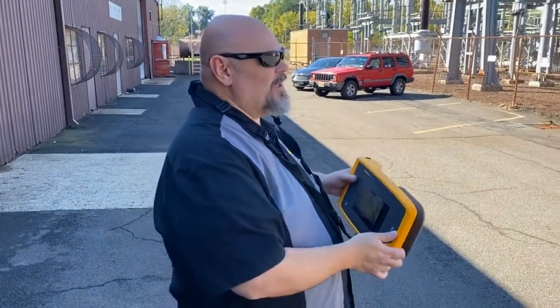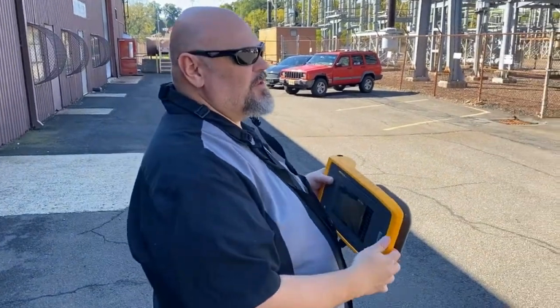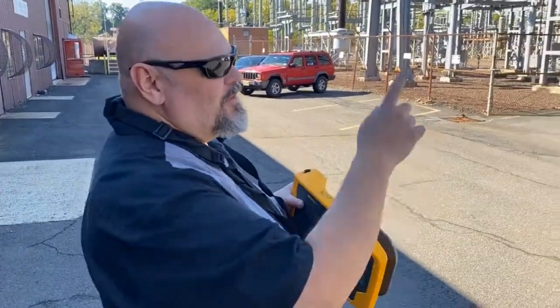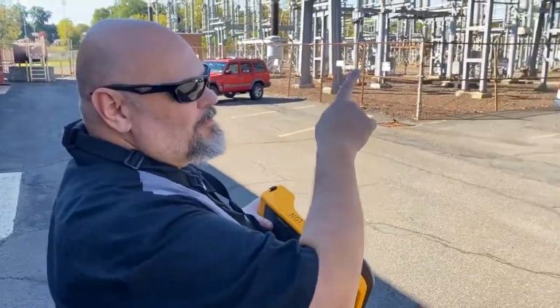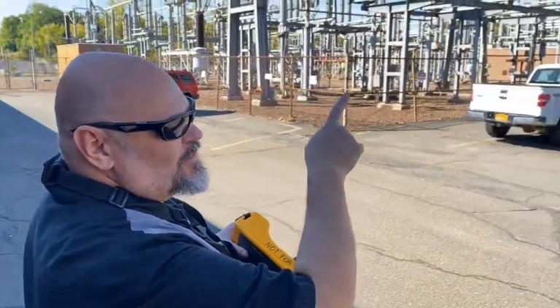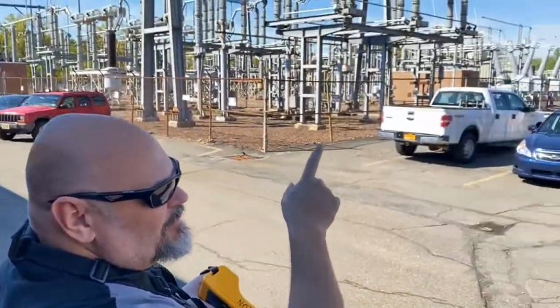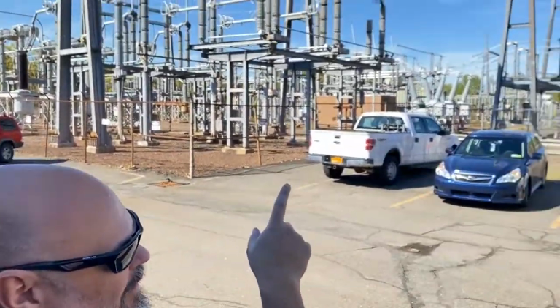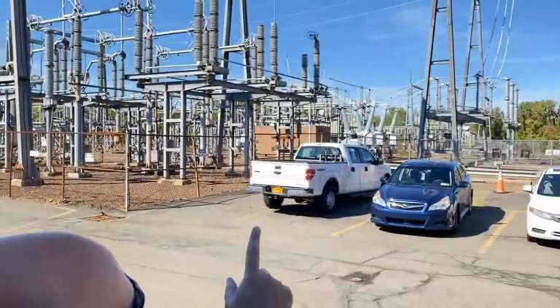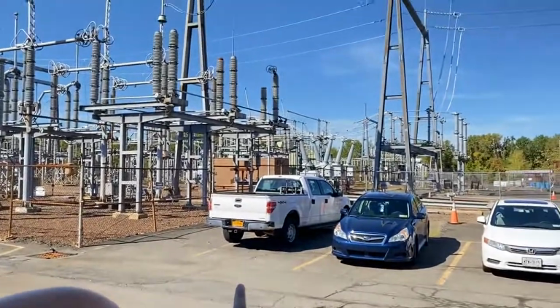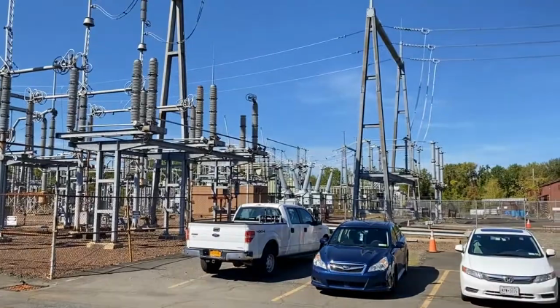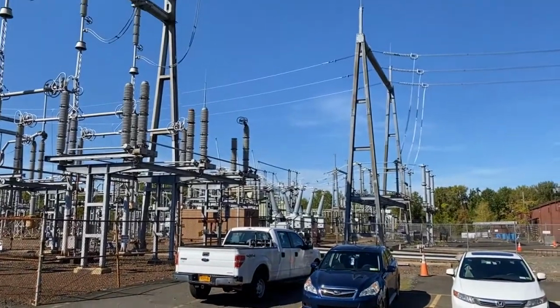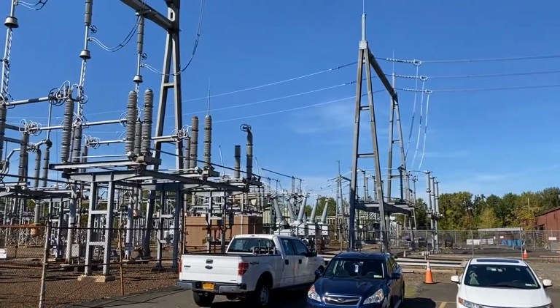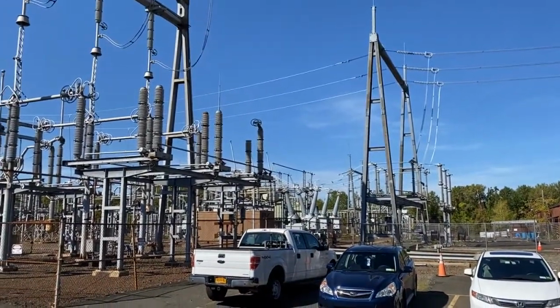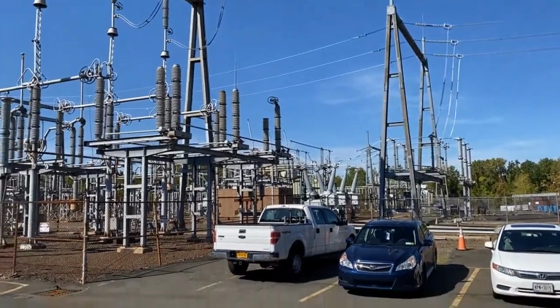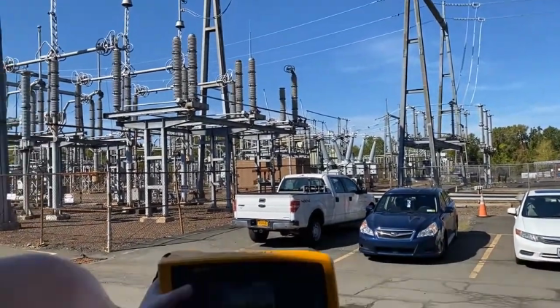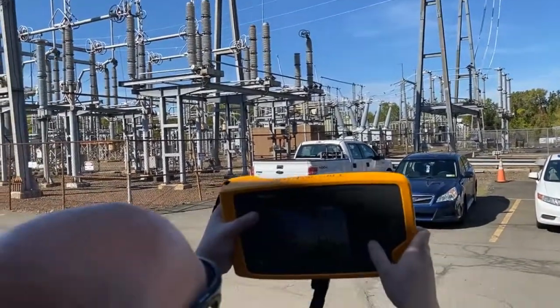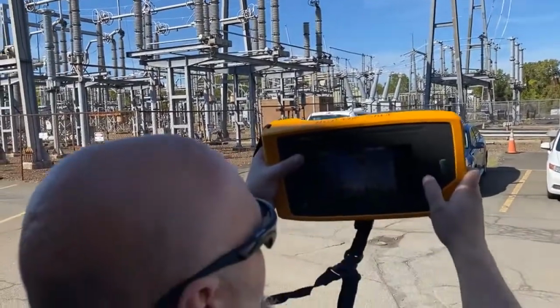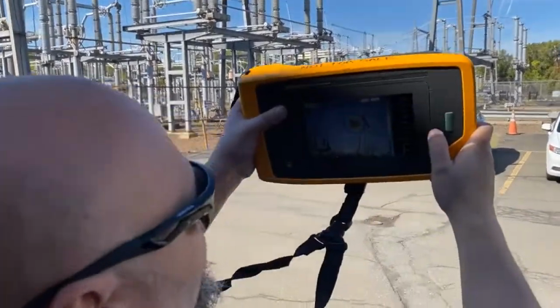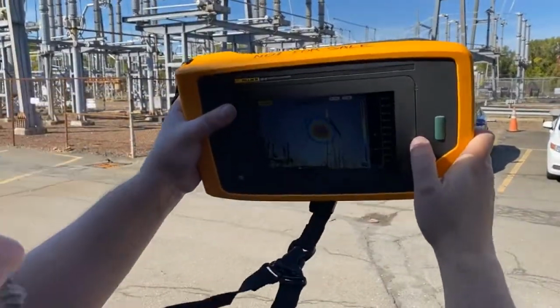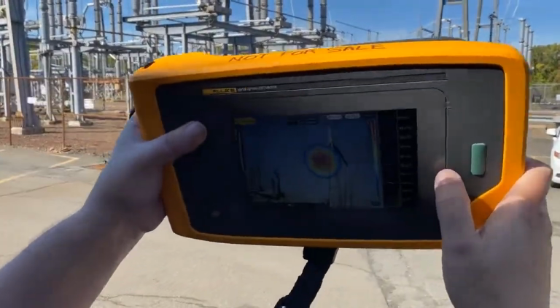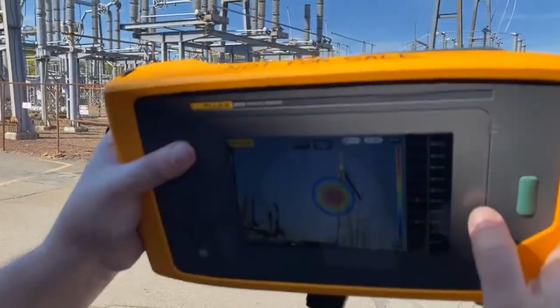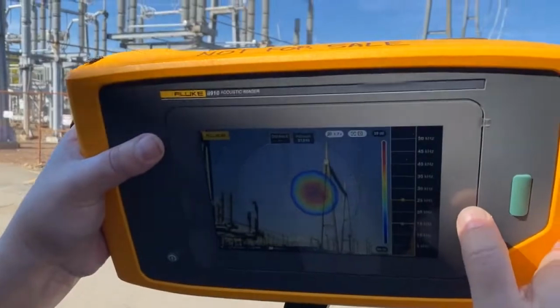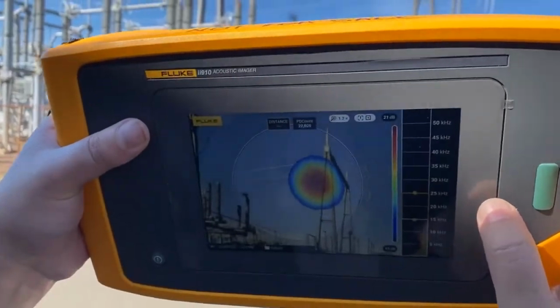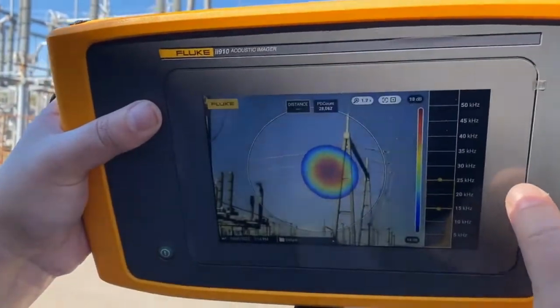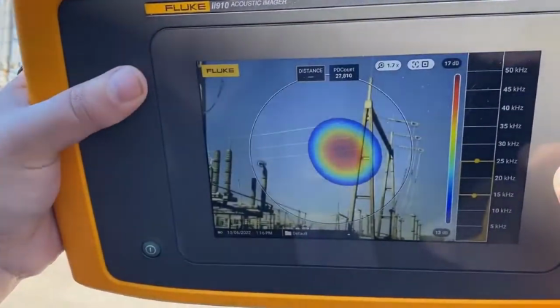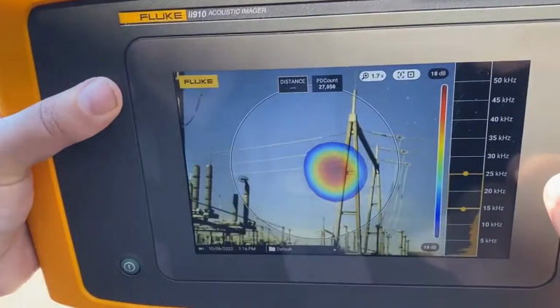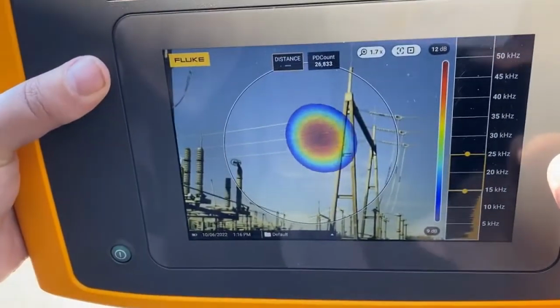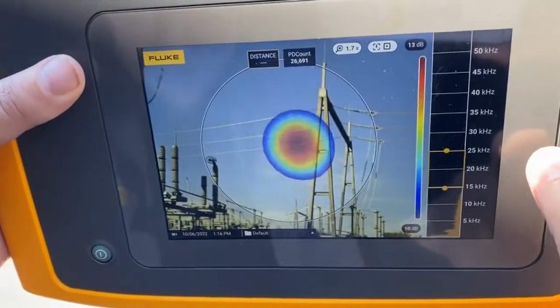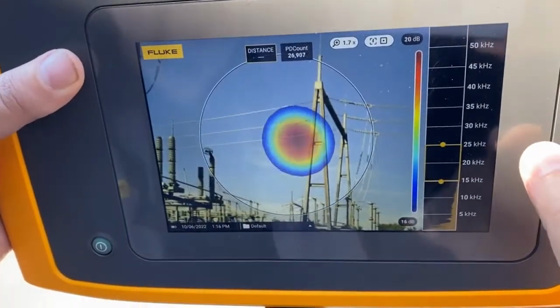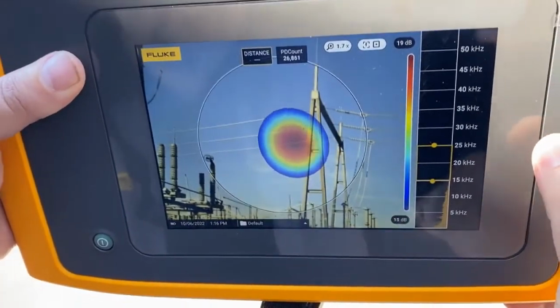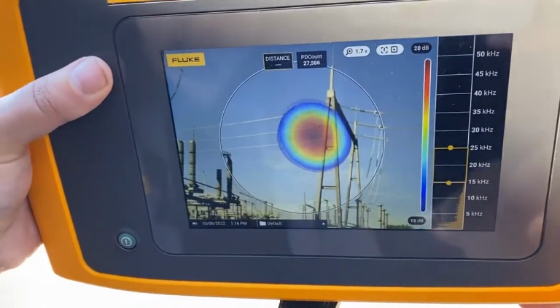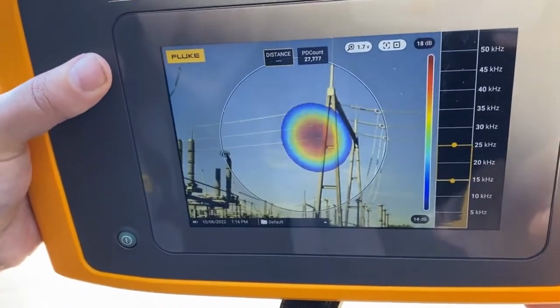You can hear it — if it's quiet enough, you can hear the buzzing on the insulators. But to find out where it is, we use the II910 in partial discharge mode, and you can see it's giving a count, telling you where that is.